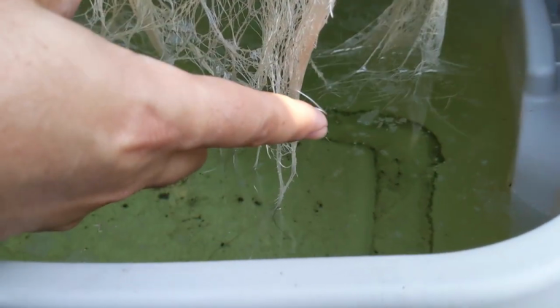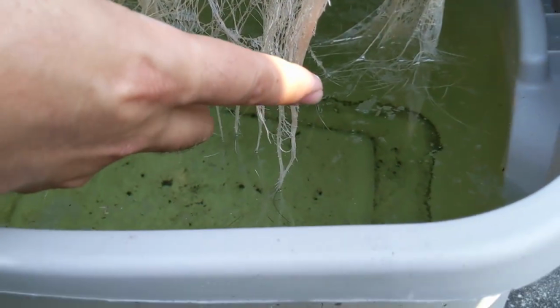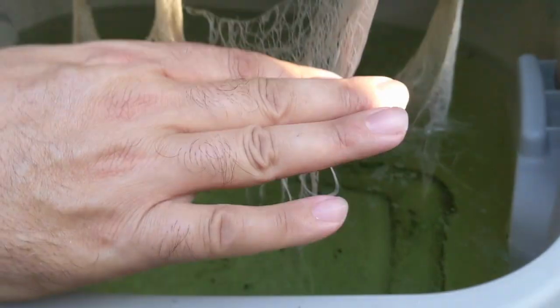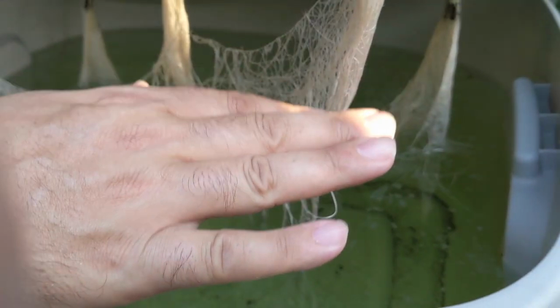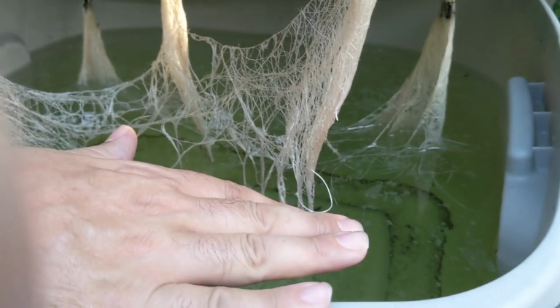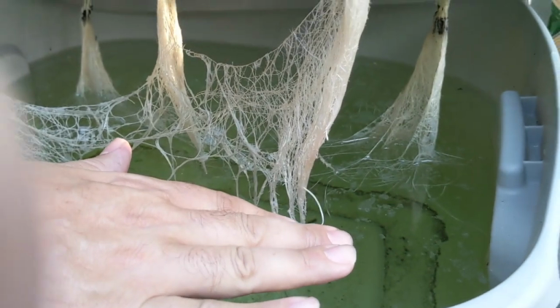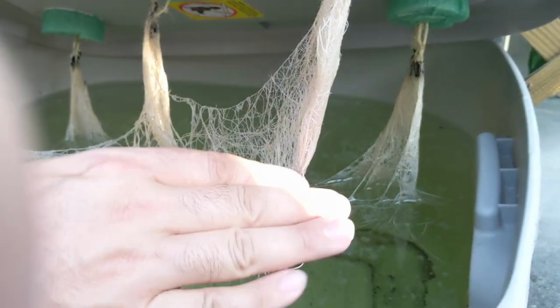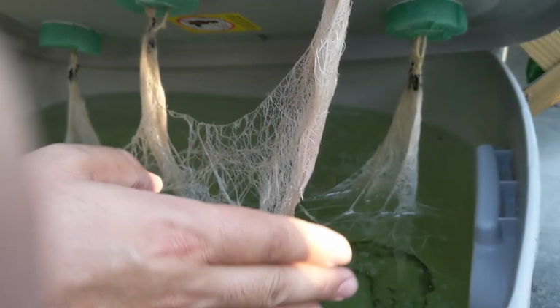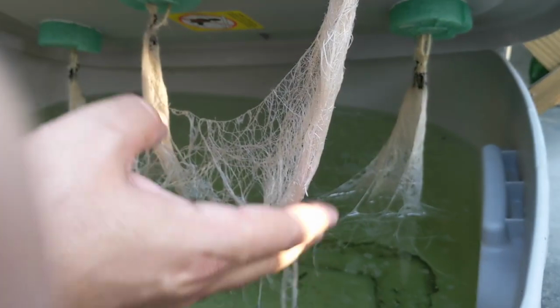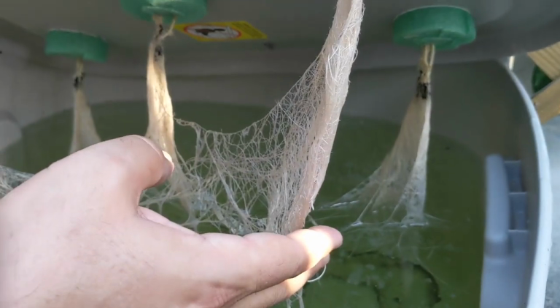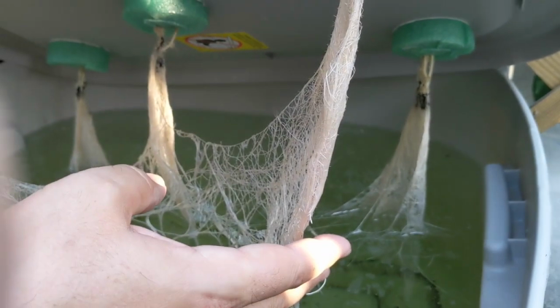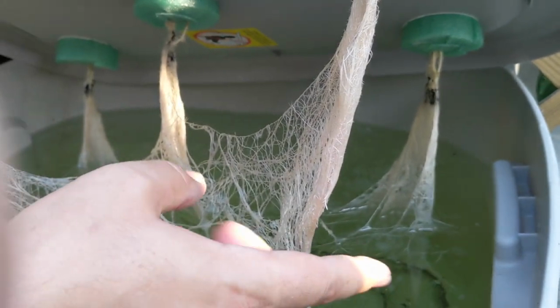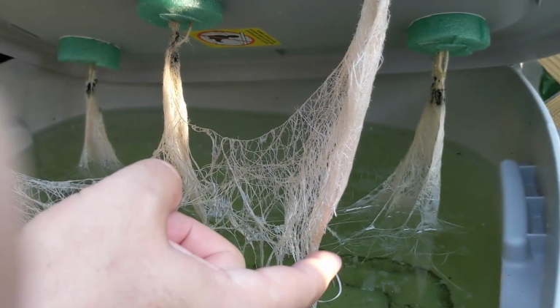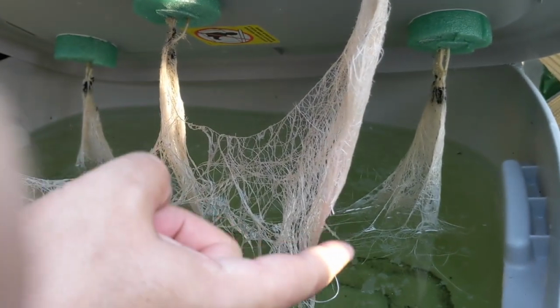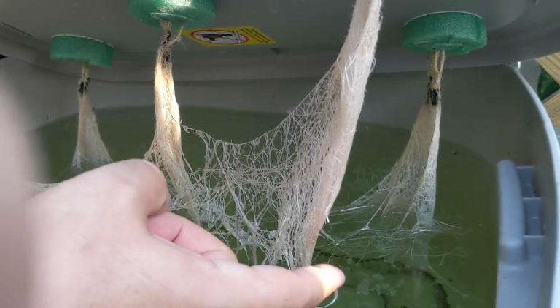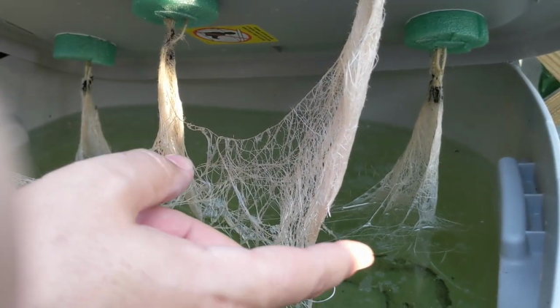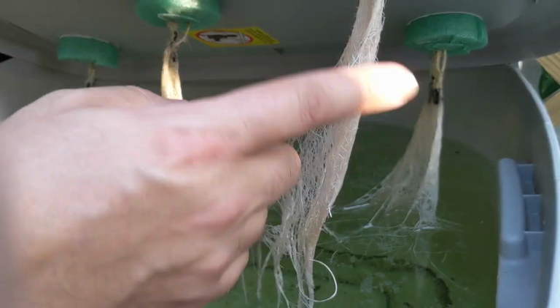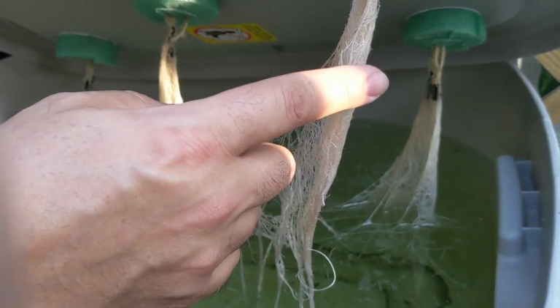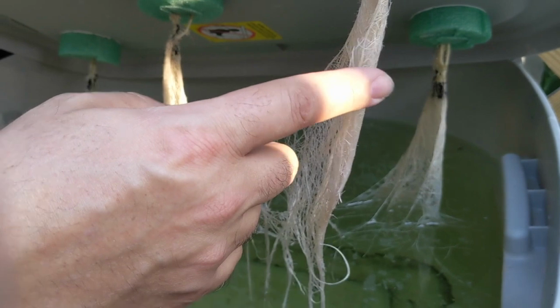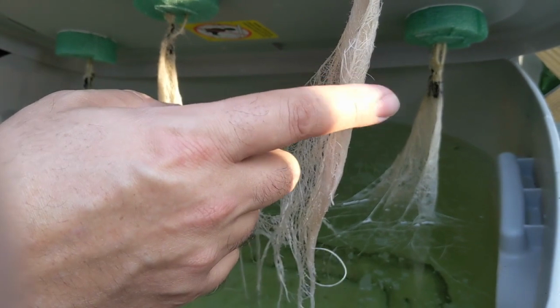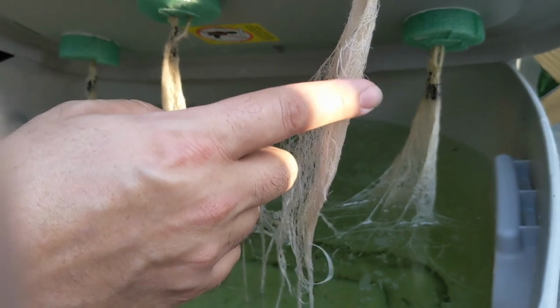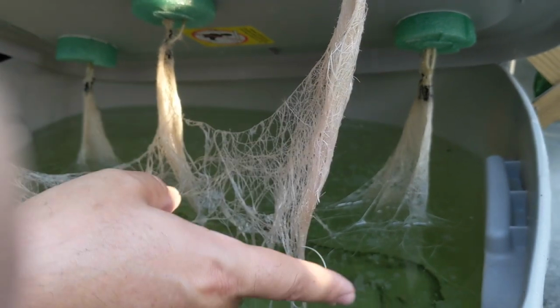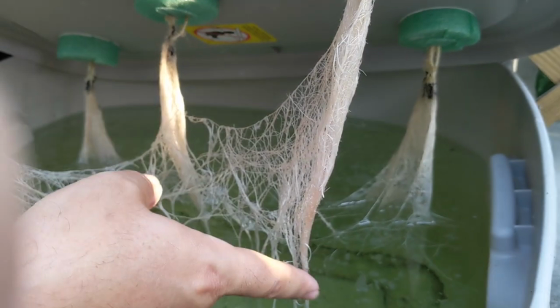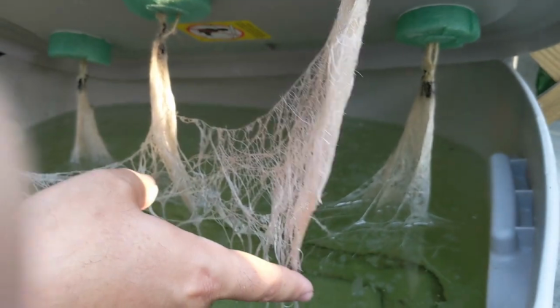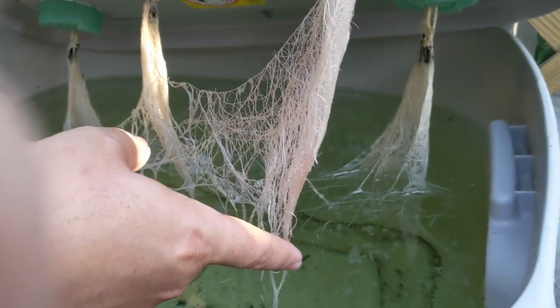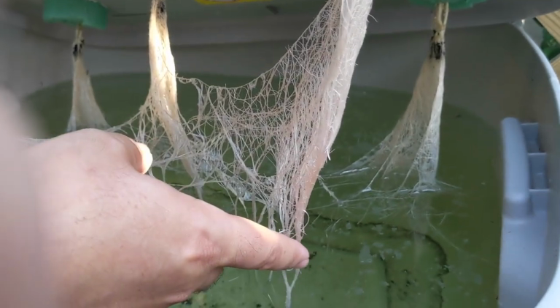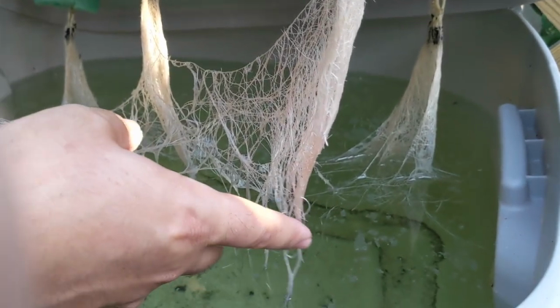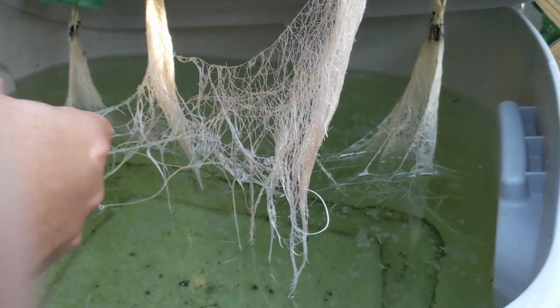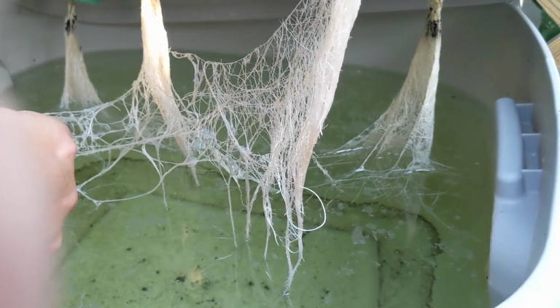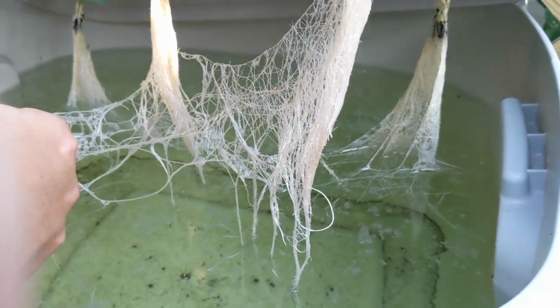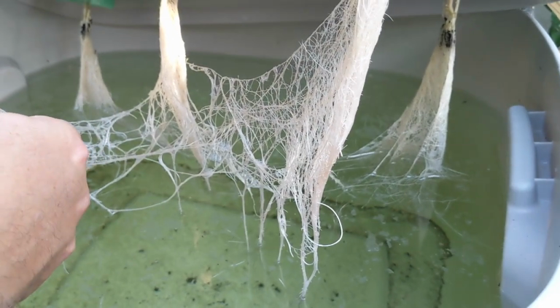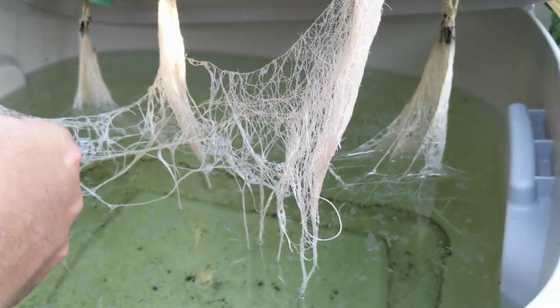So once the water level starts to go down, if you're ever going to fill this back up, you can't fill it more than halfway because you want to keep these air roots sucking air and you want to keep the water roots sucking the liquid plant food.